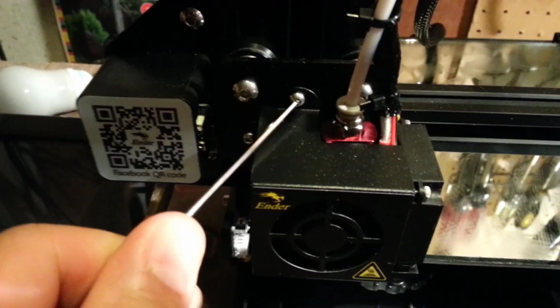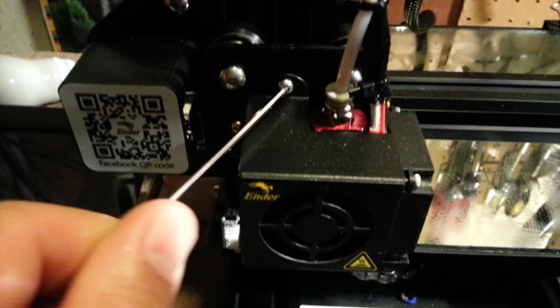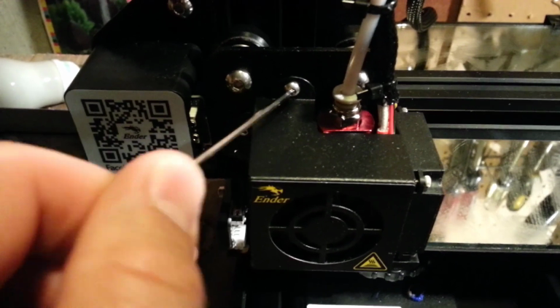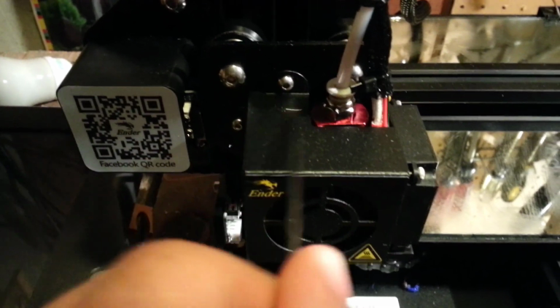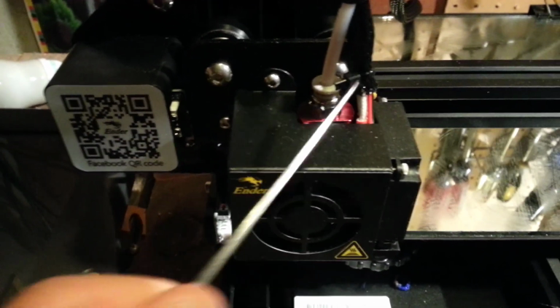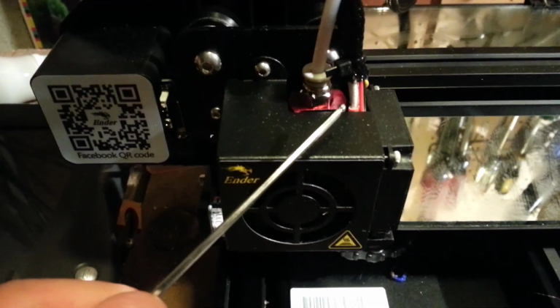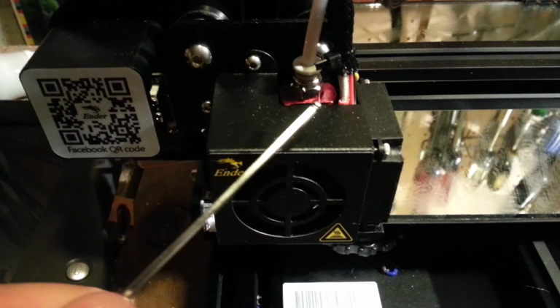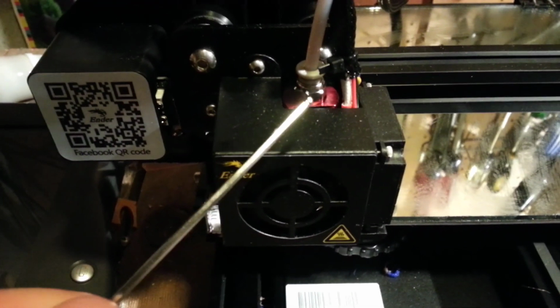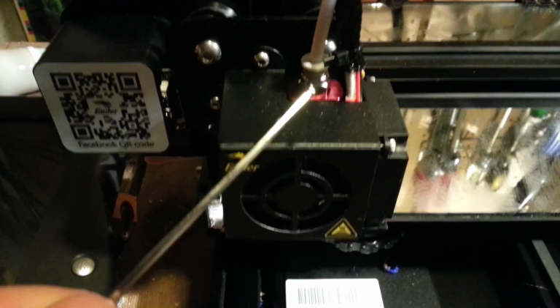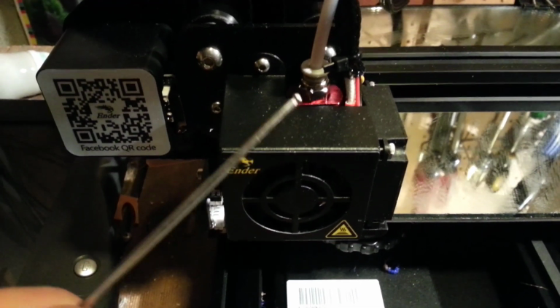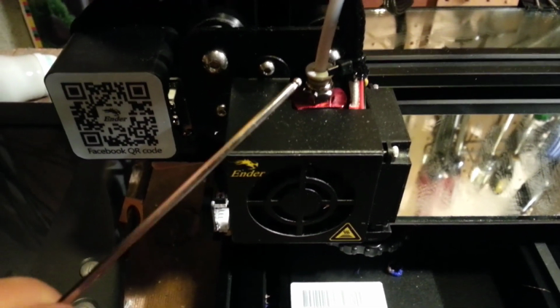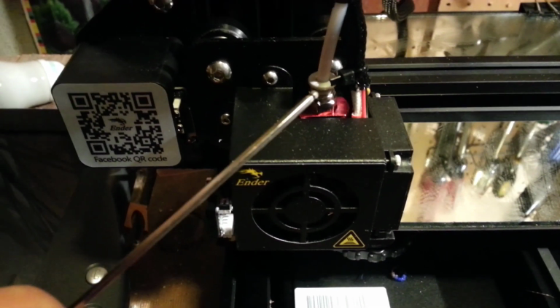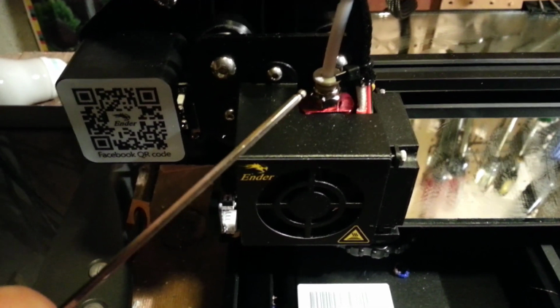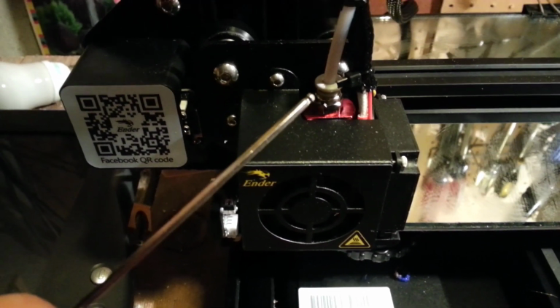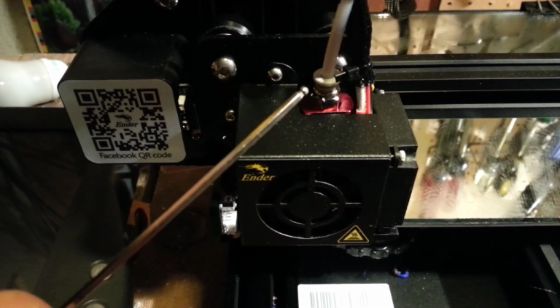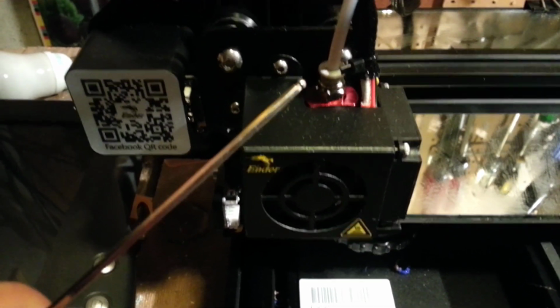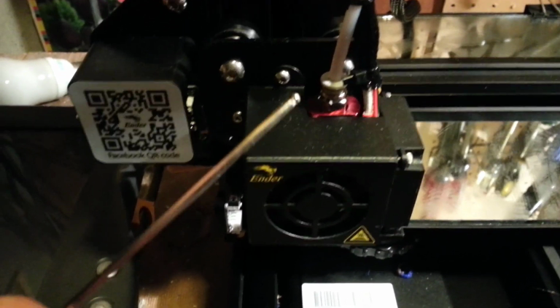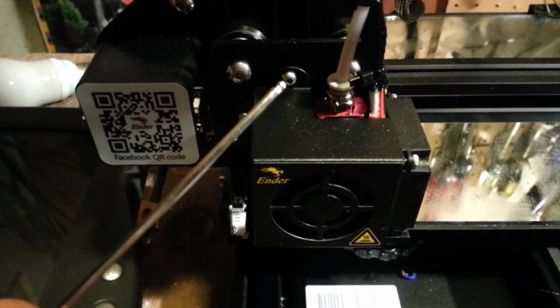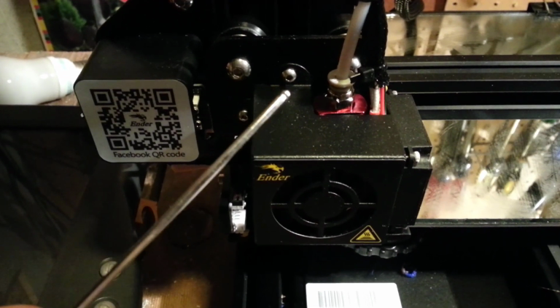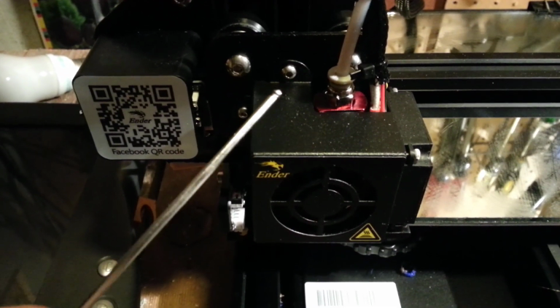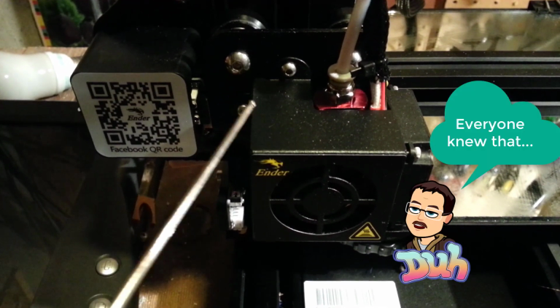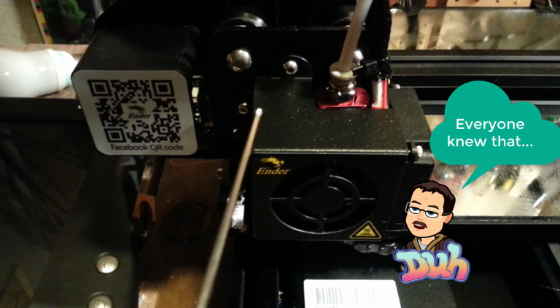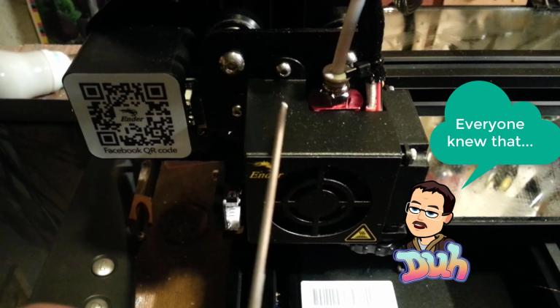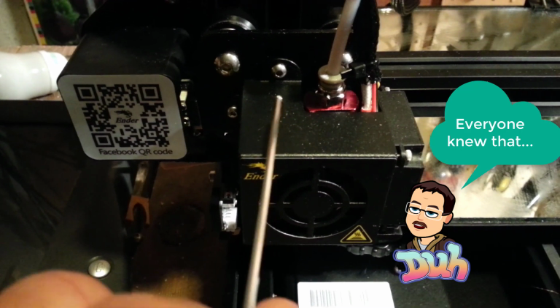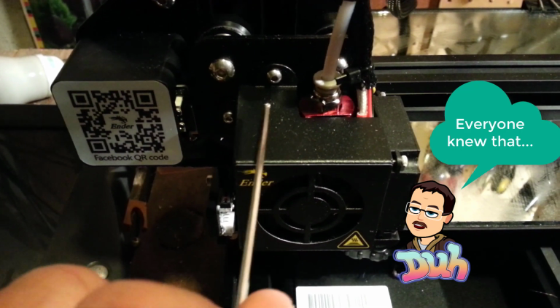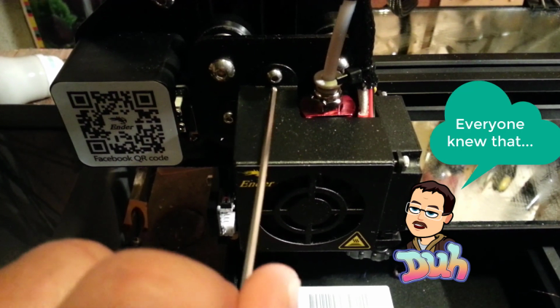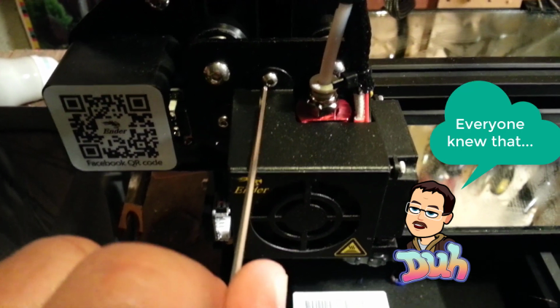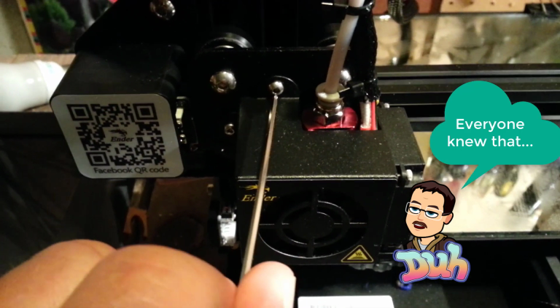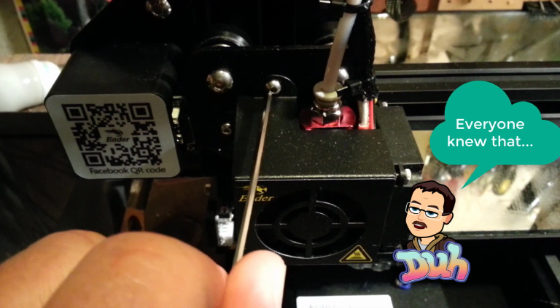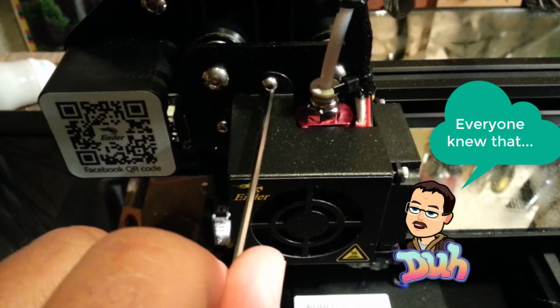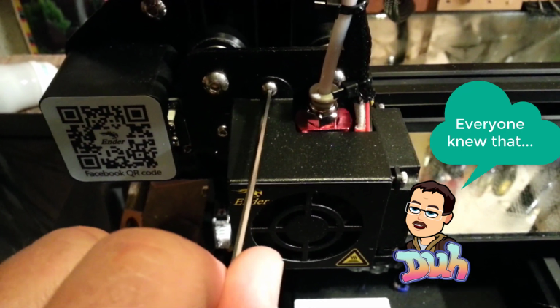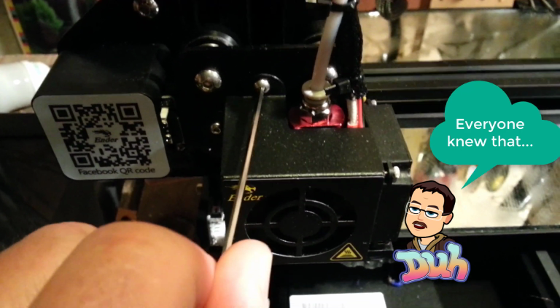So, do not cut off the ends of your Allen wrenches. These are high quality and I was confuzzled.